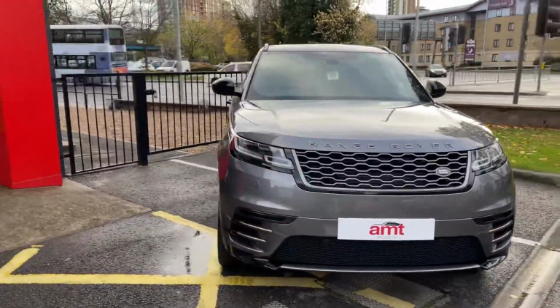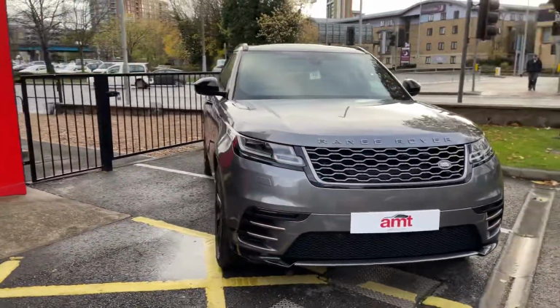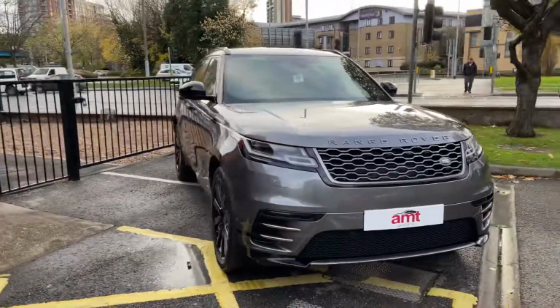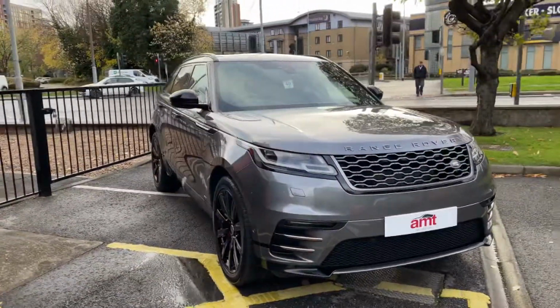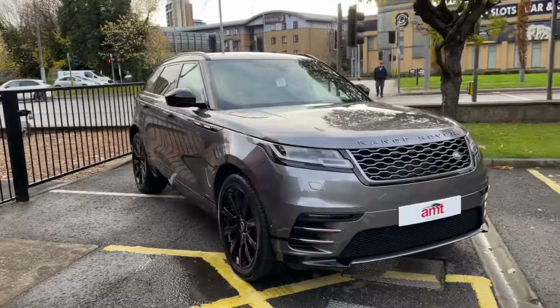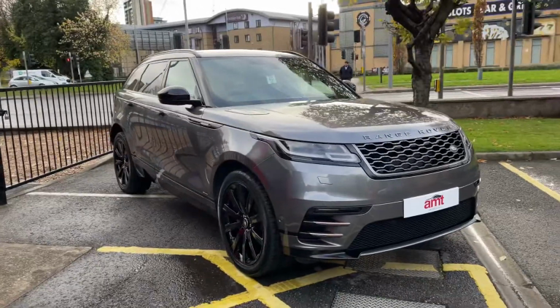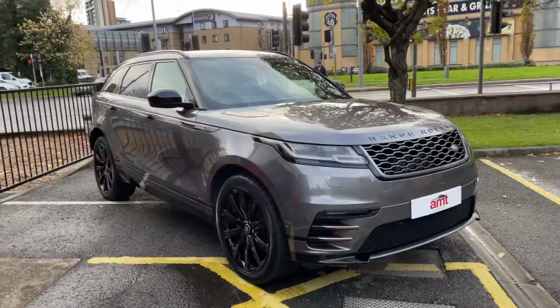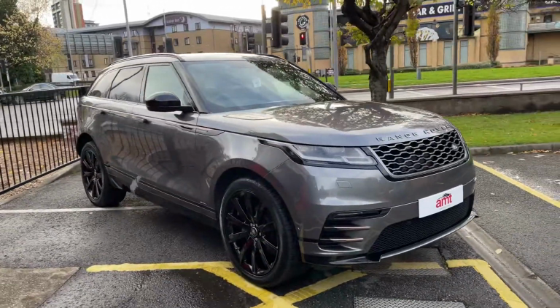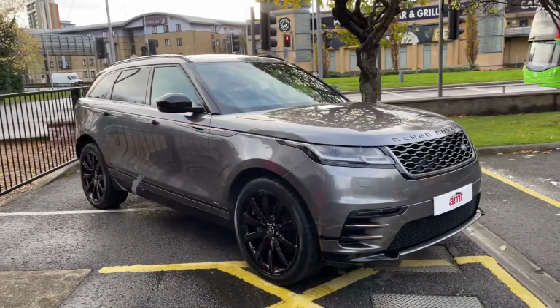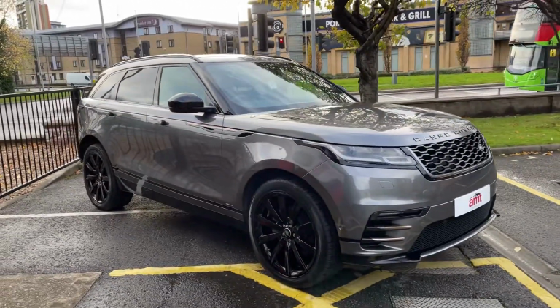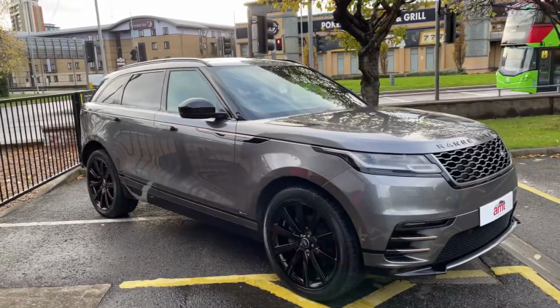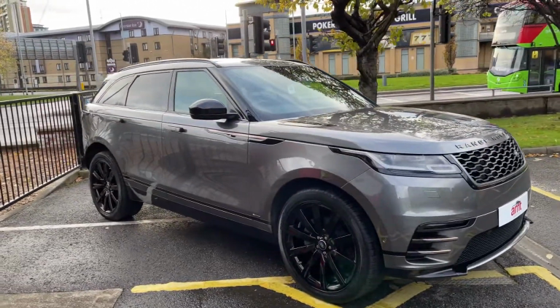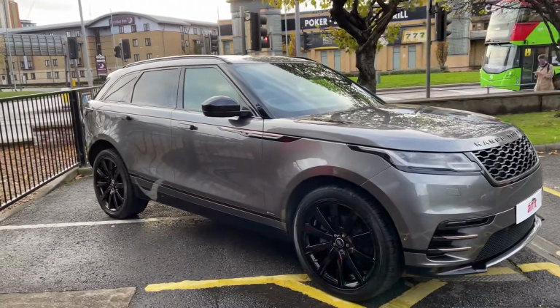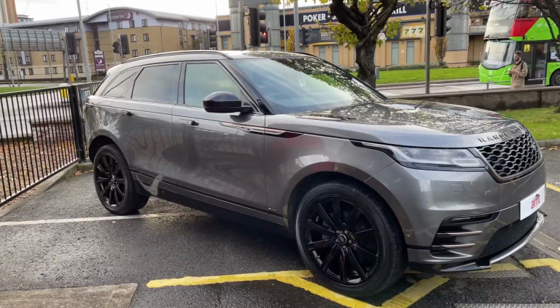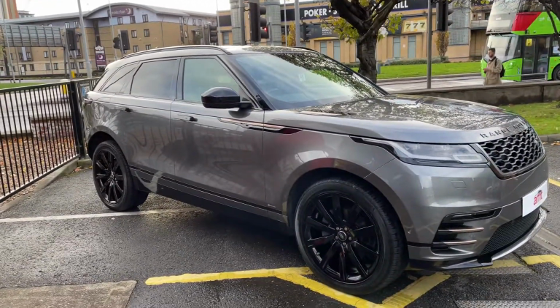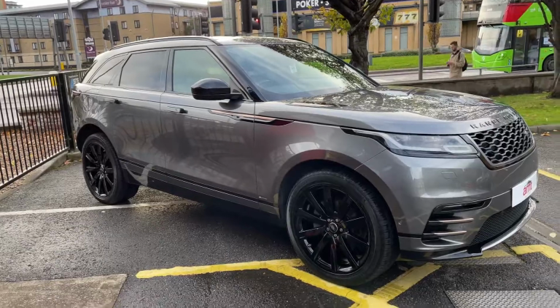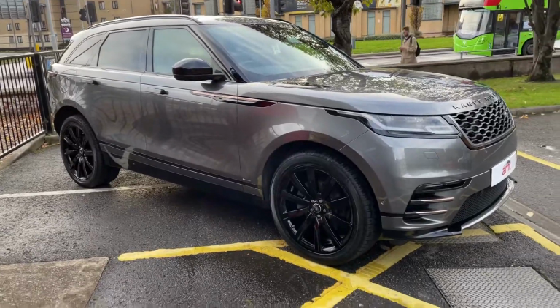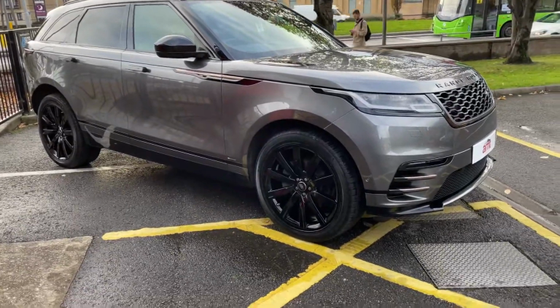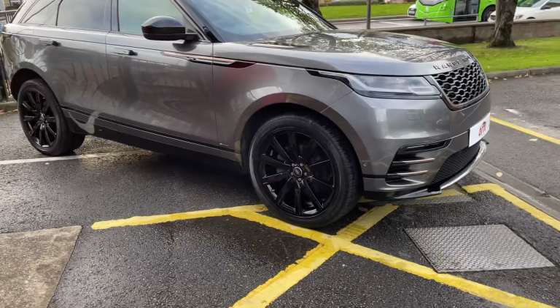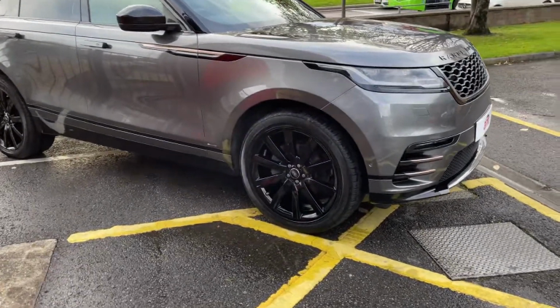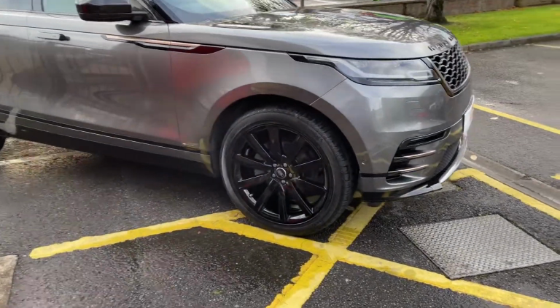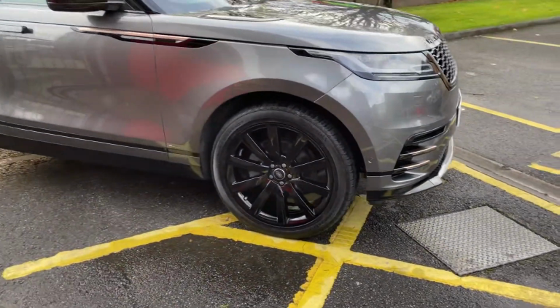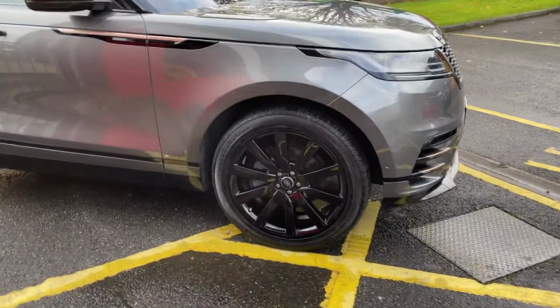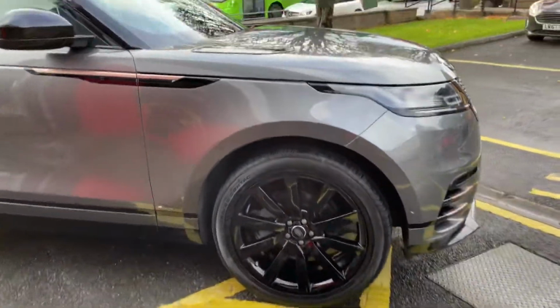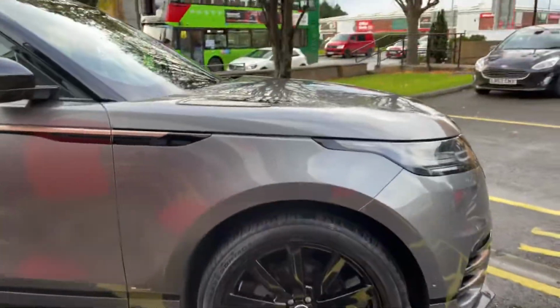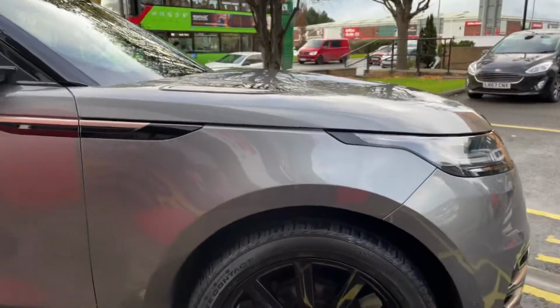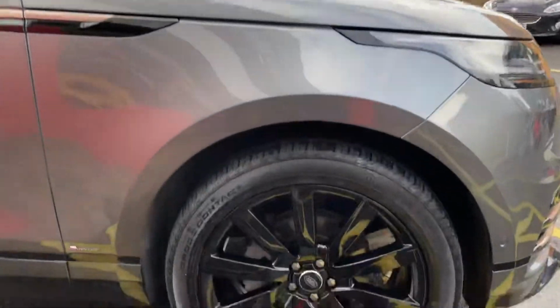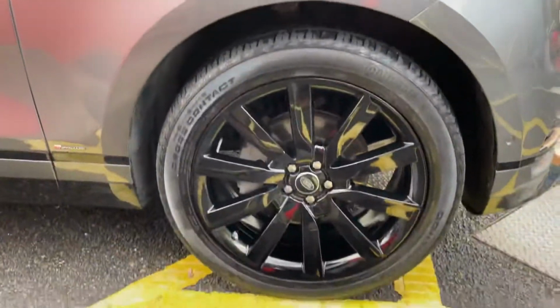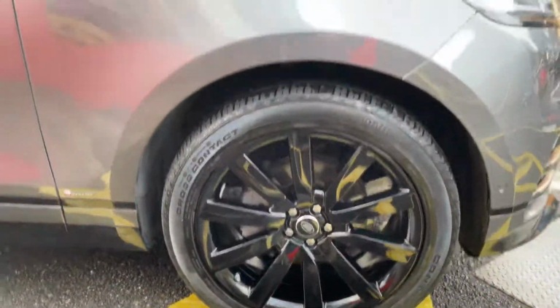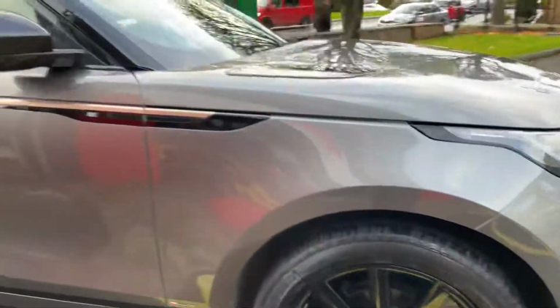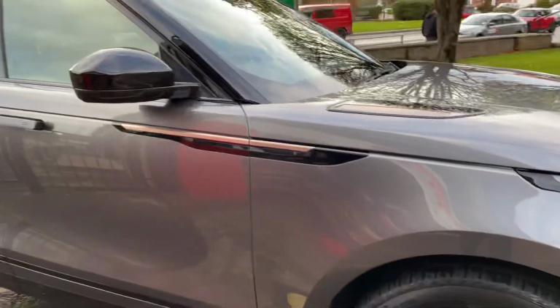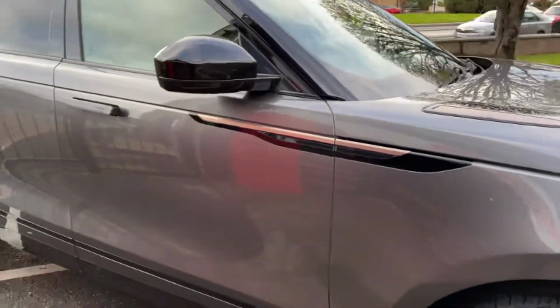The R-Dynamic being the body kit — you might be able to see those copper fins on the front there, copper detailing on the bonnet louvres and side doors. This one's finished with the gloss black alloy wheels, multi-spoke, which look good against the Corris Grey.